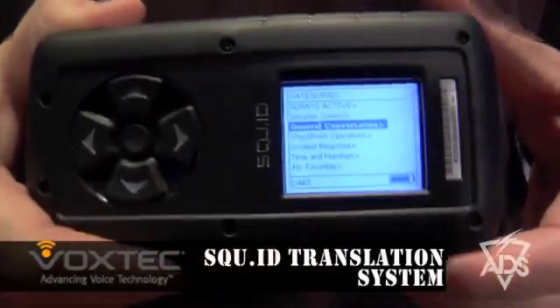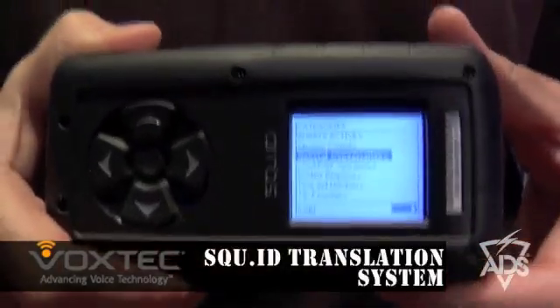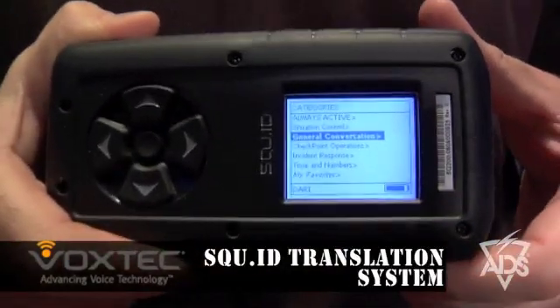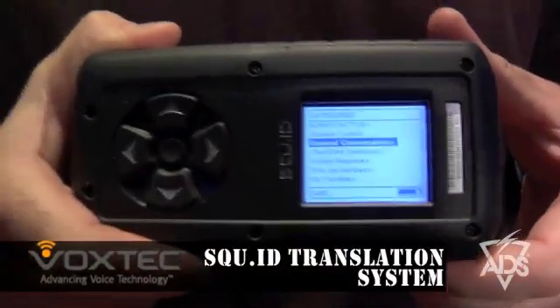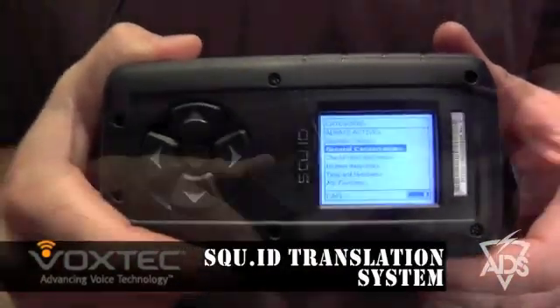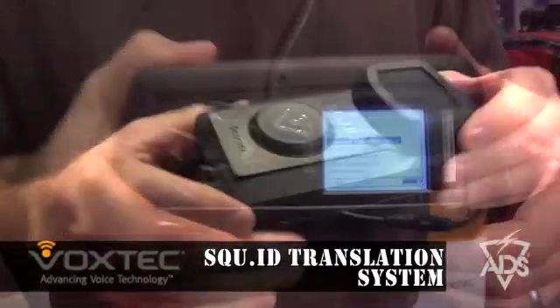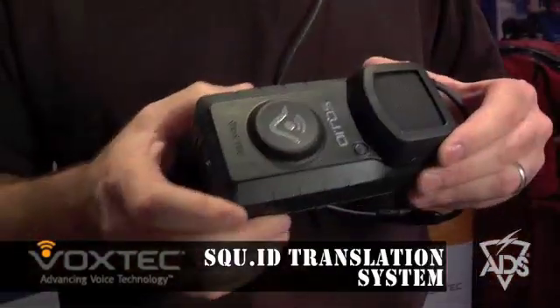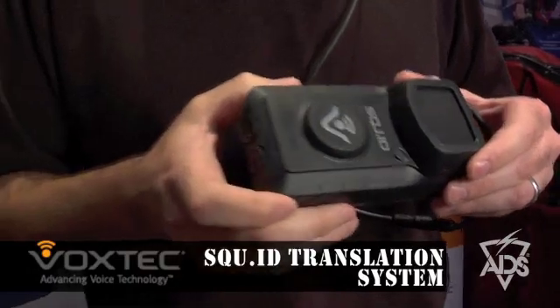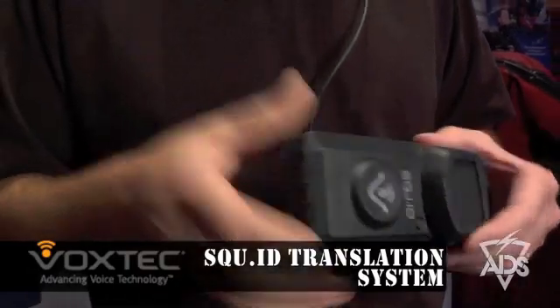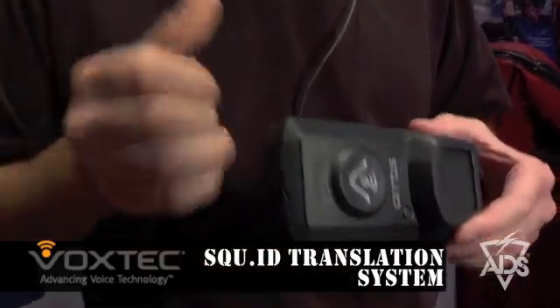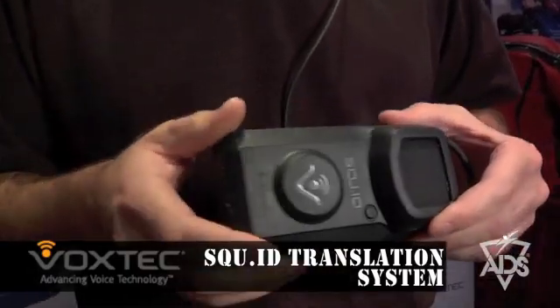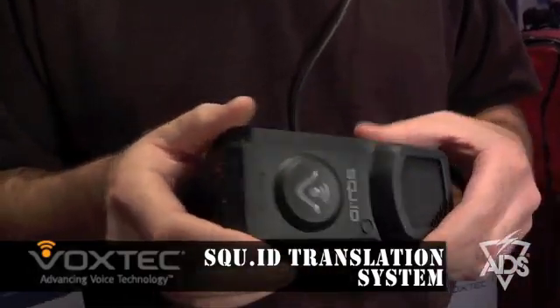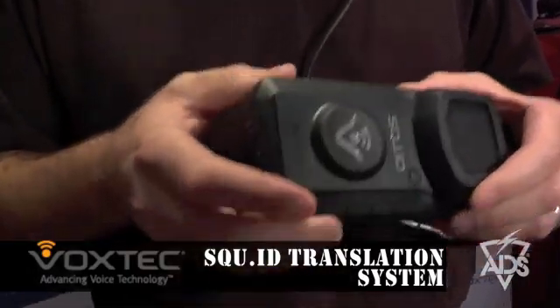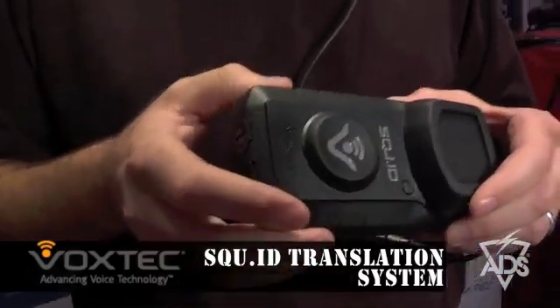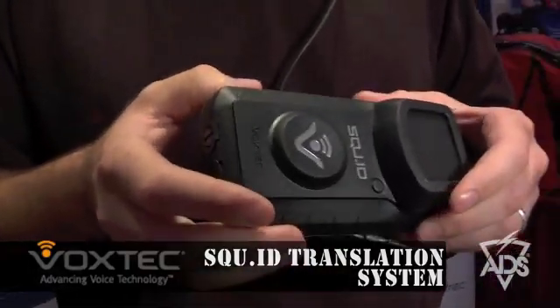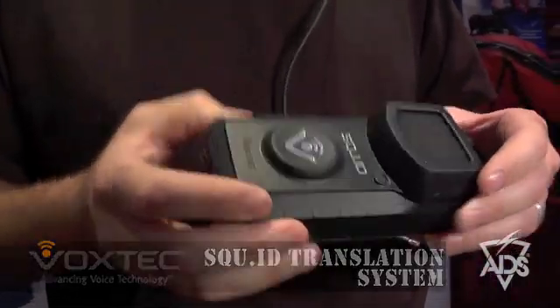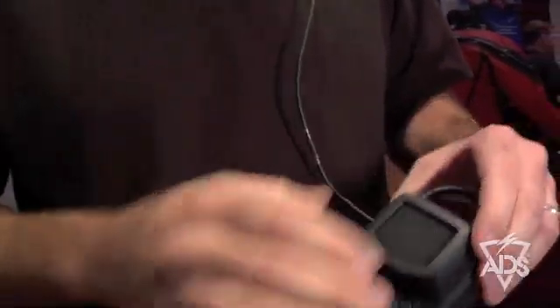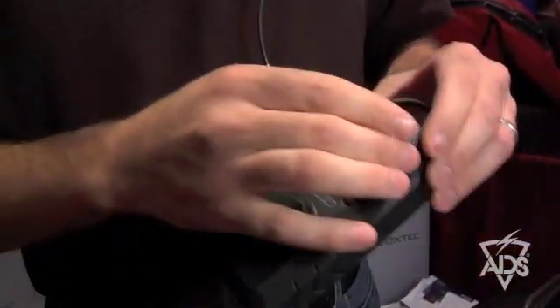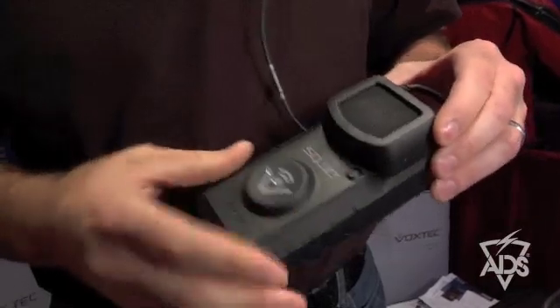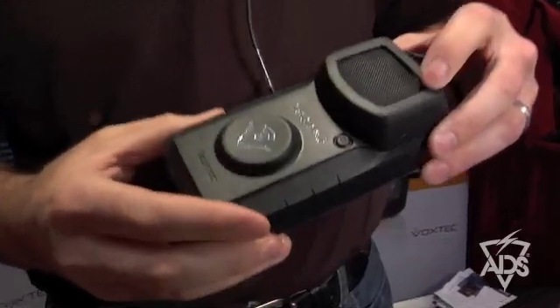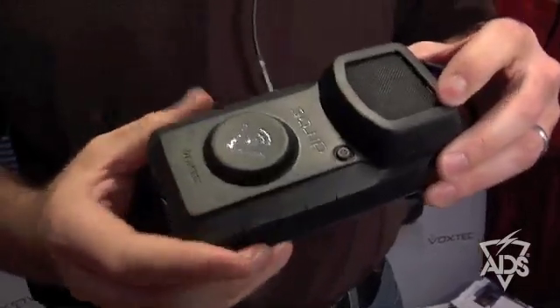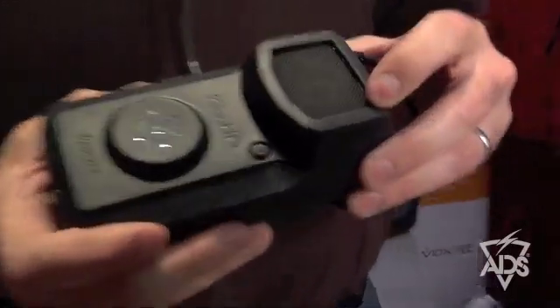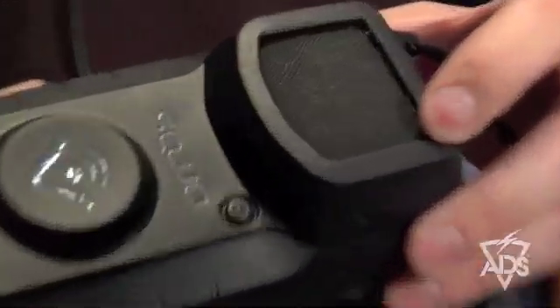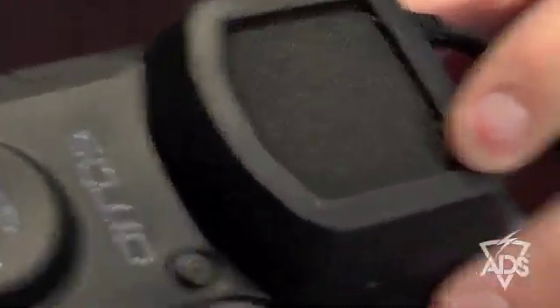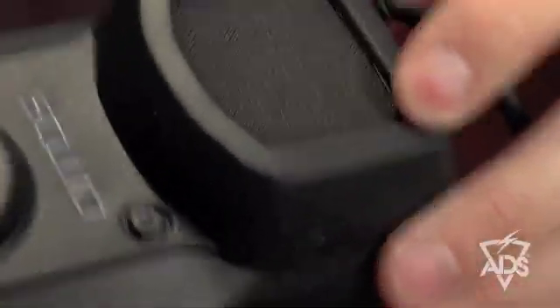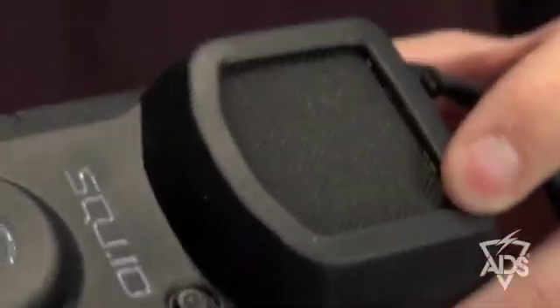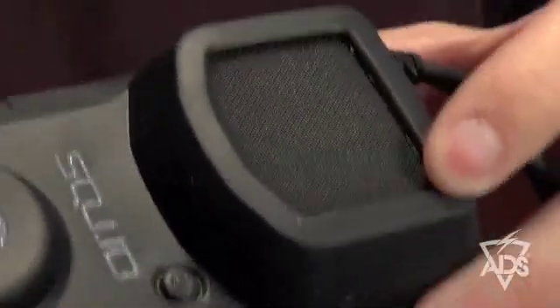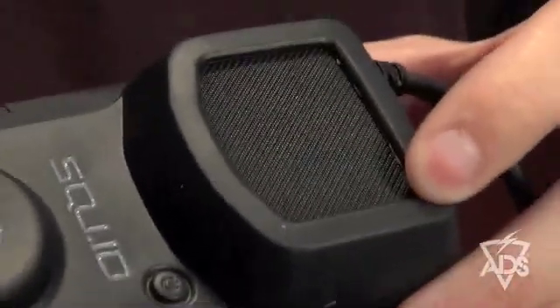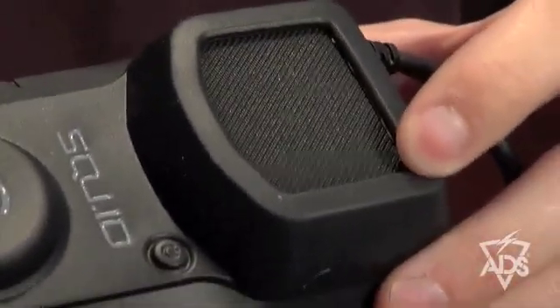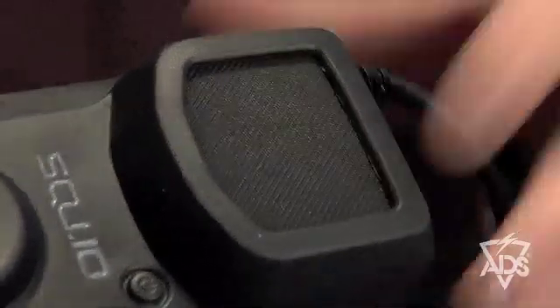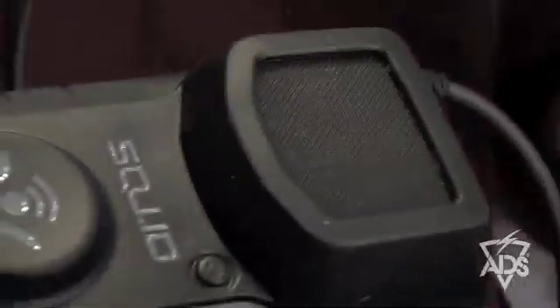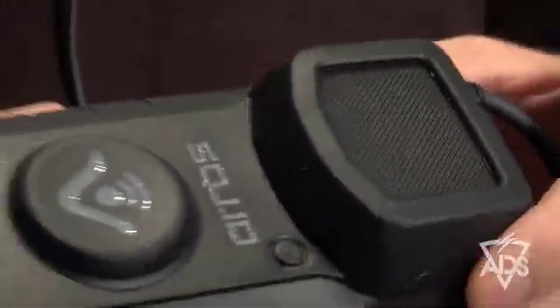The SQUID's architecture and hardware is designed to IP54 standards. It's rugged, drop-resistant, and weather-resistant as well. We have the main speaker here in the SQUID, which is a high ambient noise speaker — it'll cut through sound and play in loud situations.